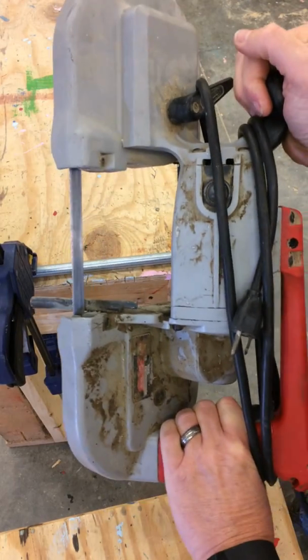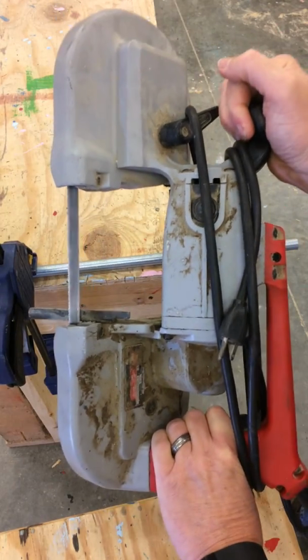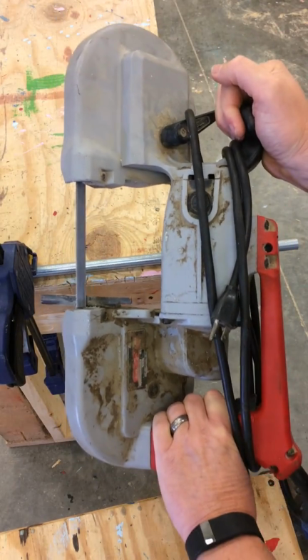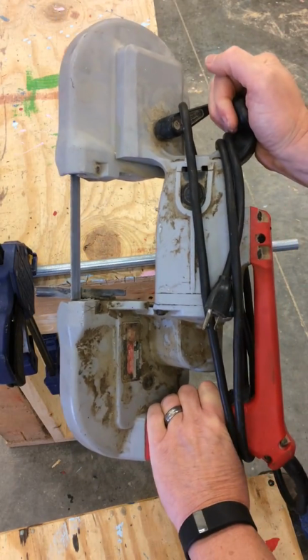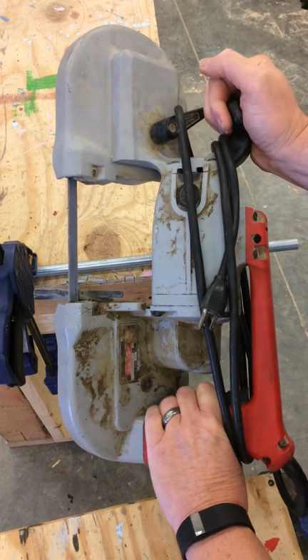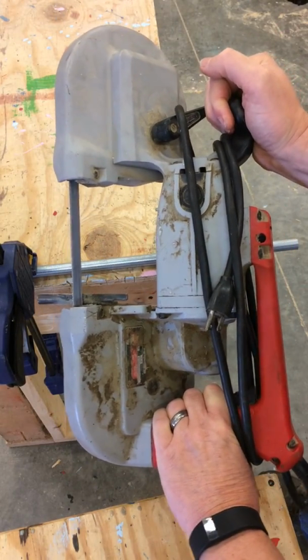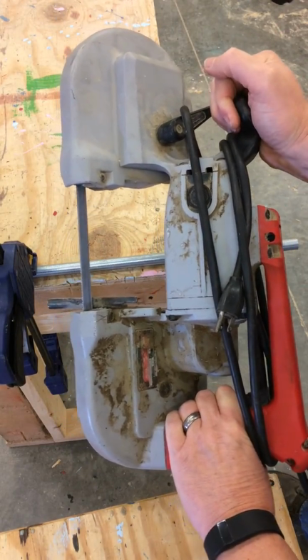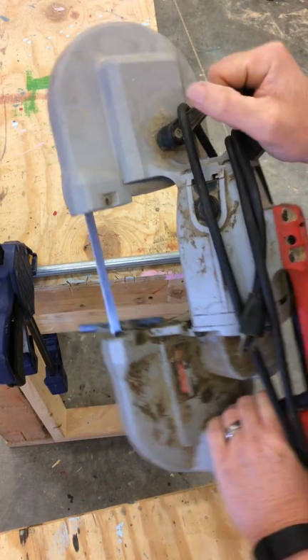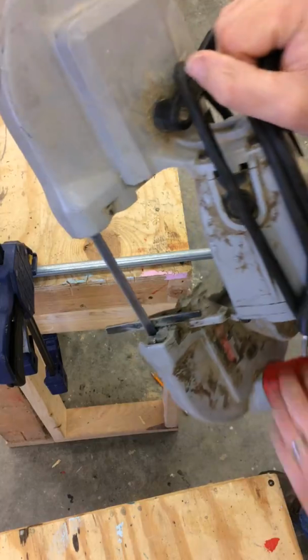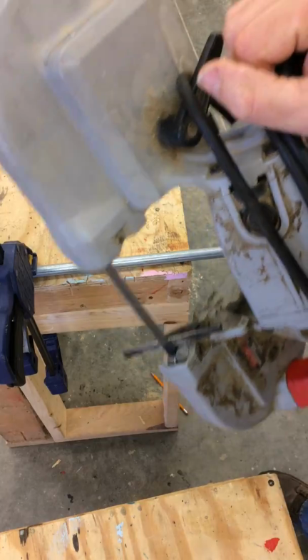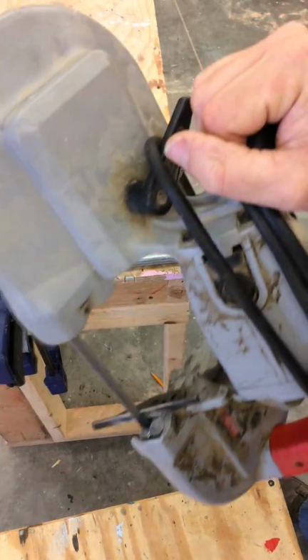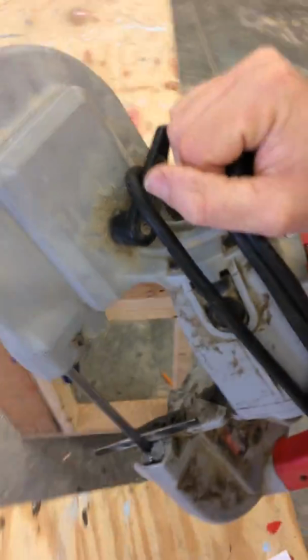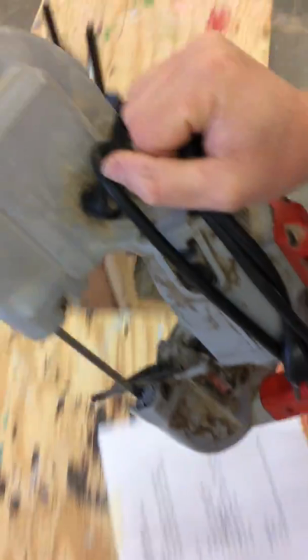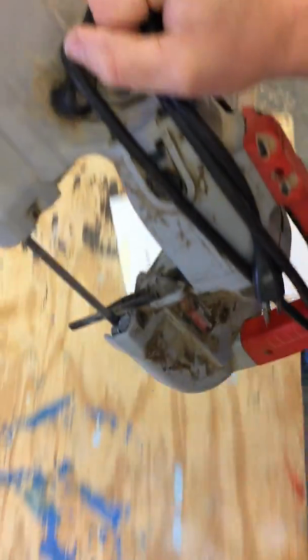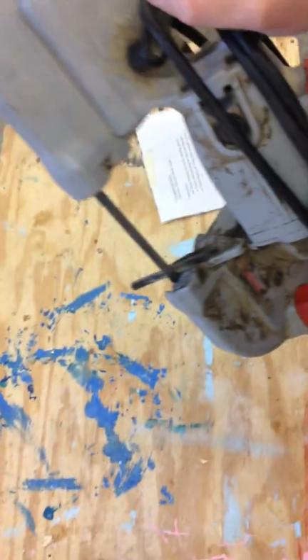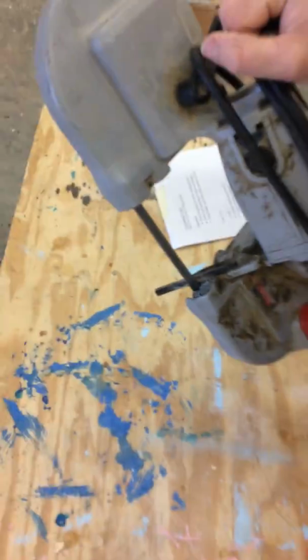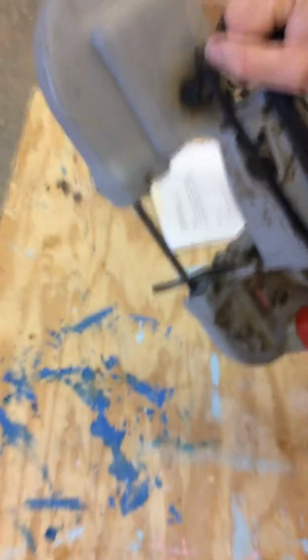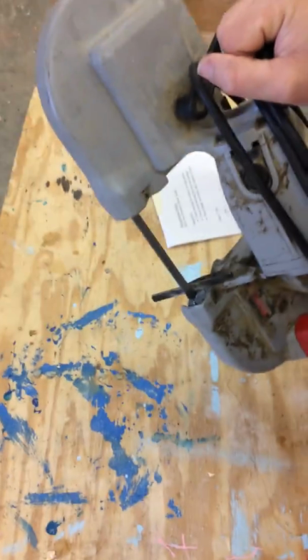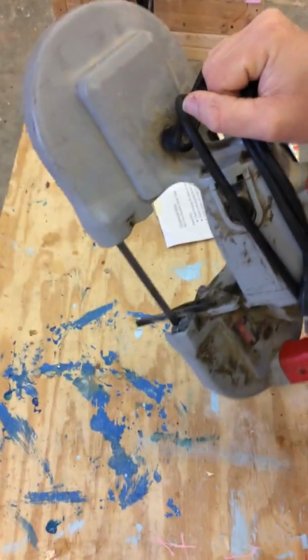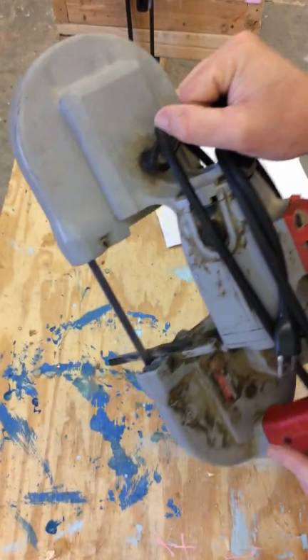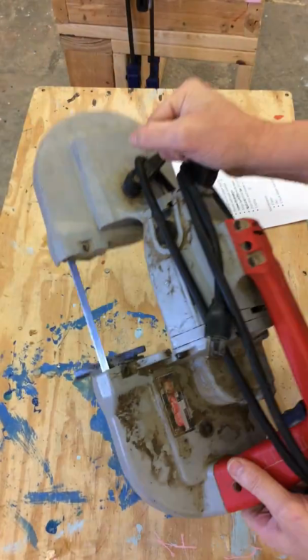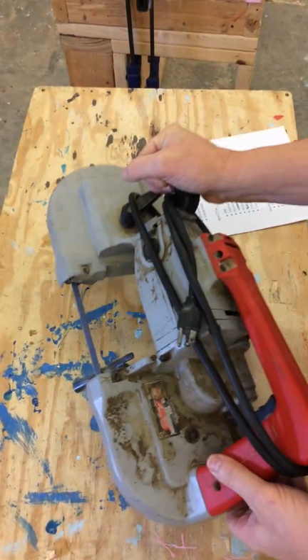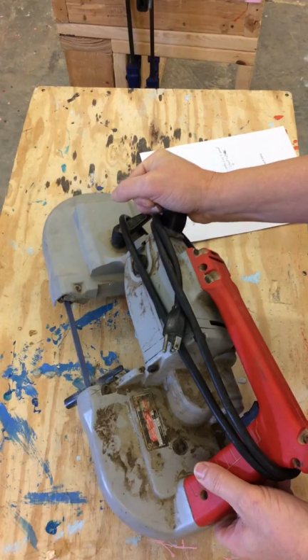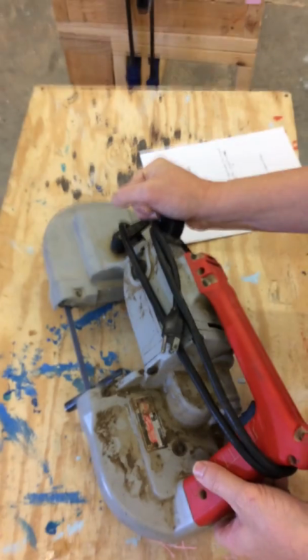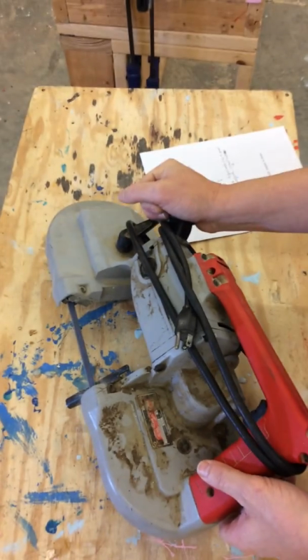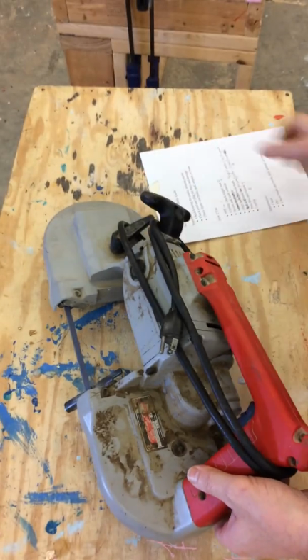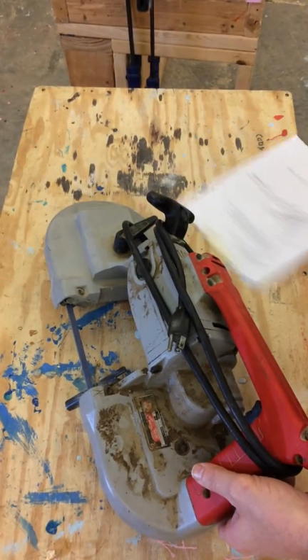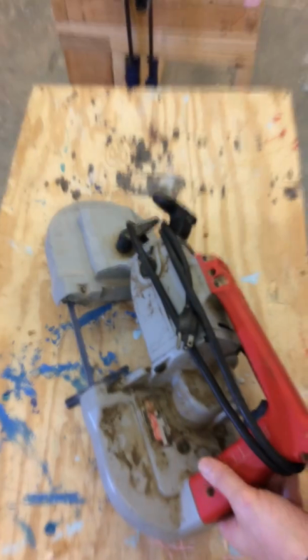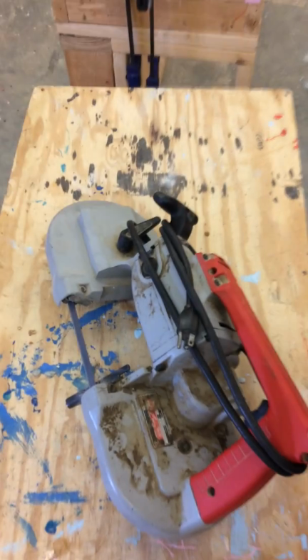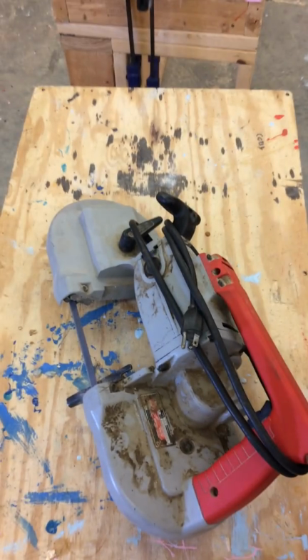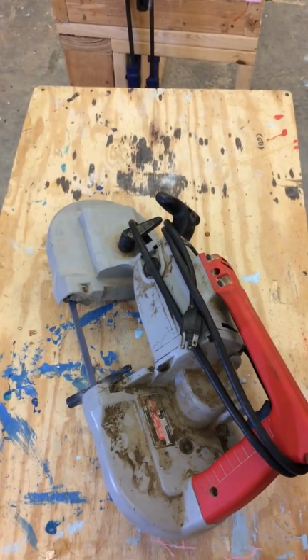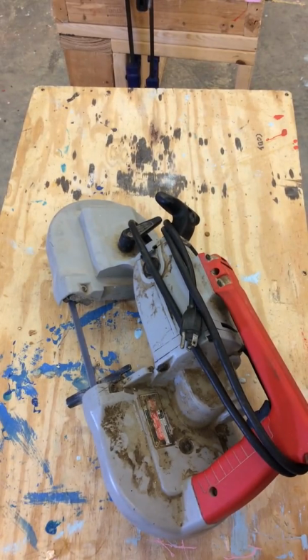That is how you use the portable electric bandsaw. Now that I'm finished with it, I'm going to do a little maintenance on it.